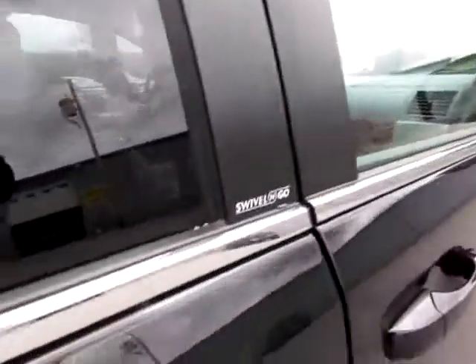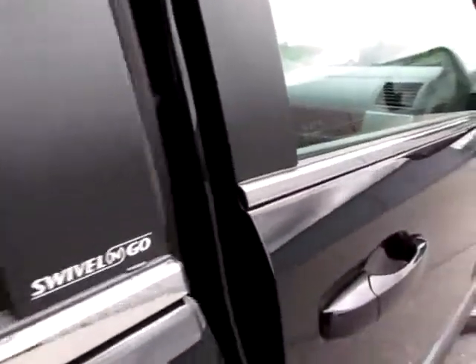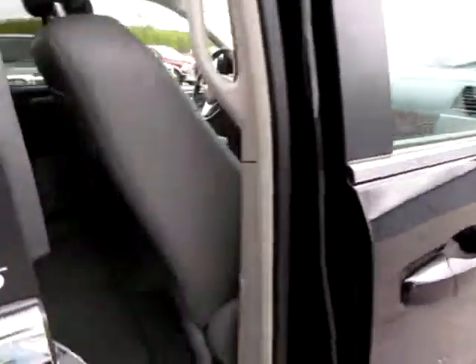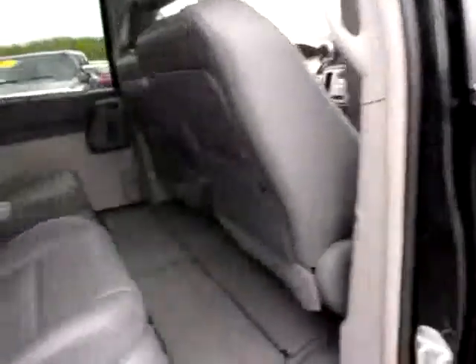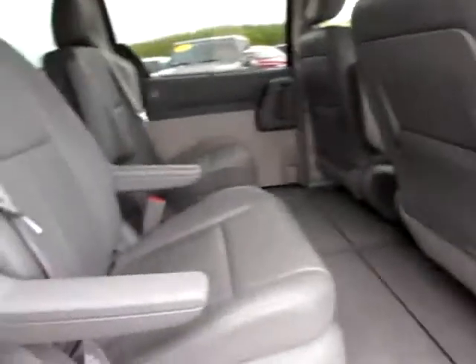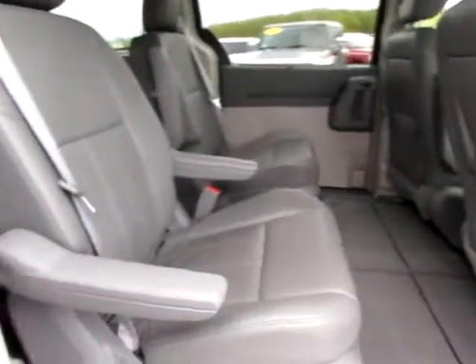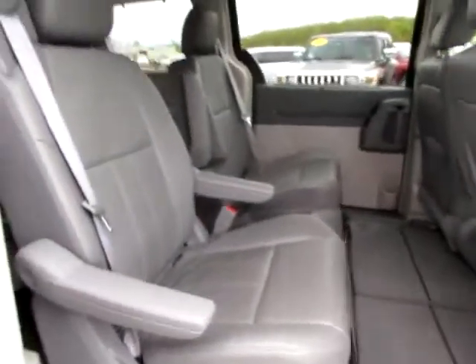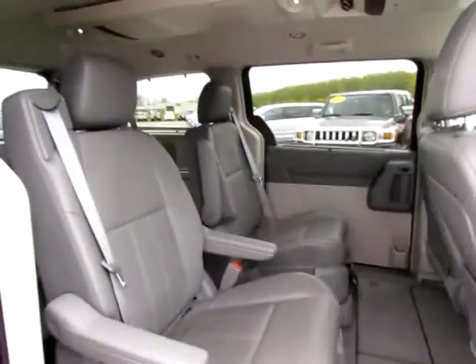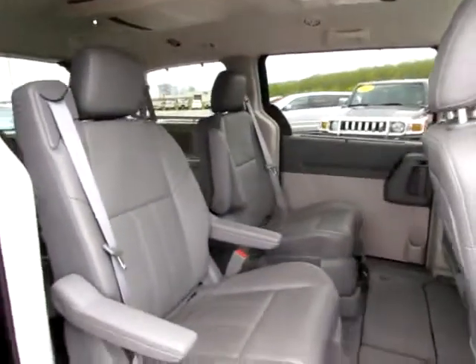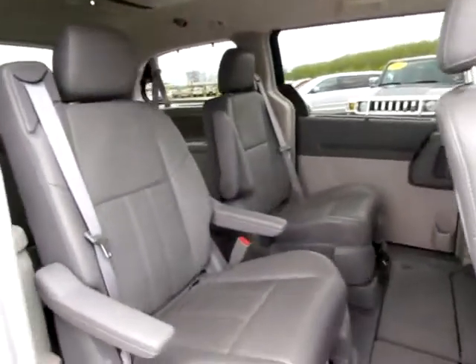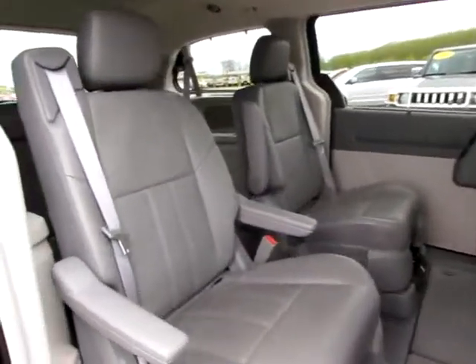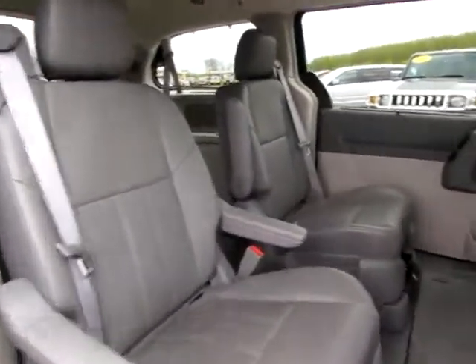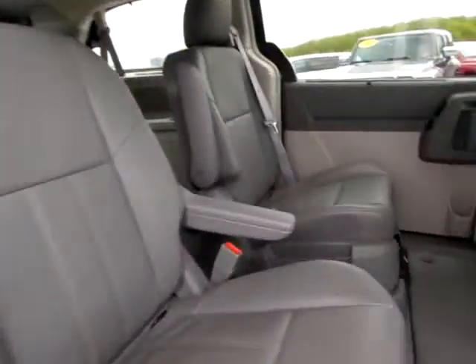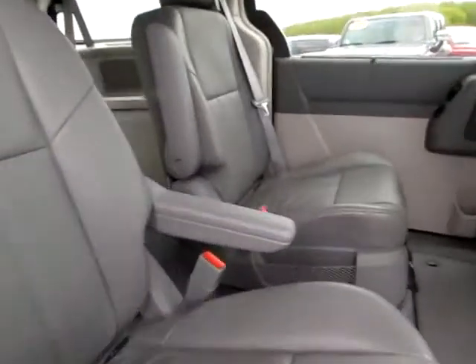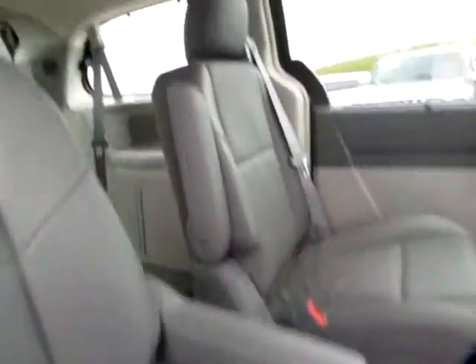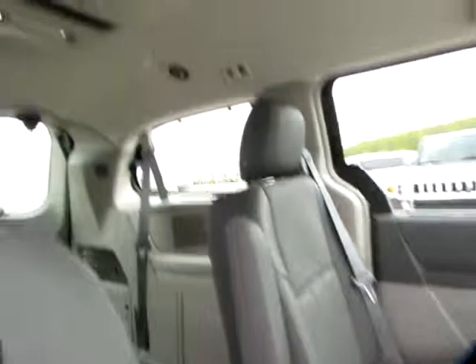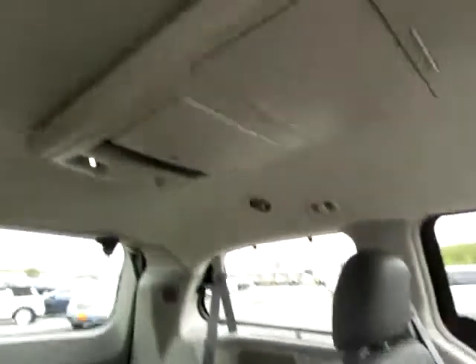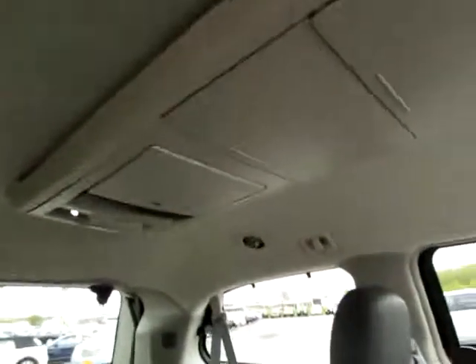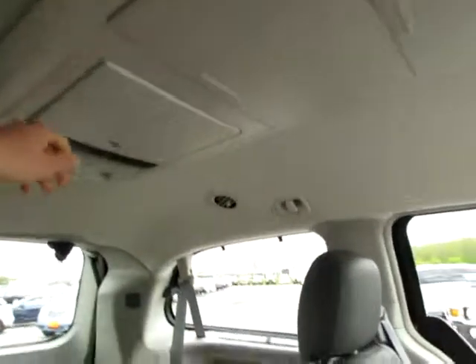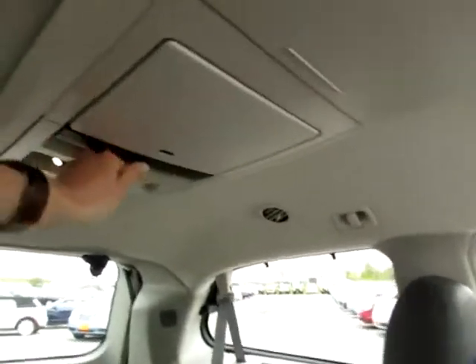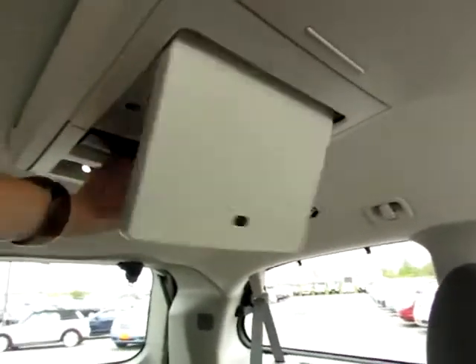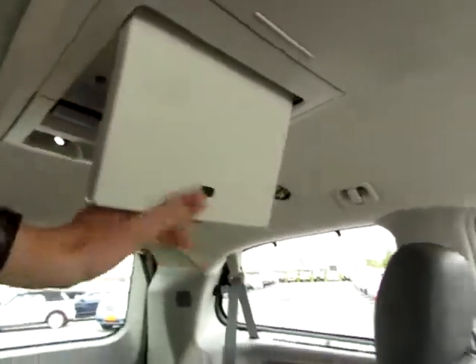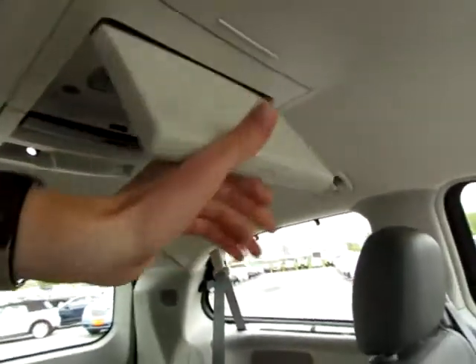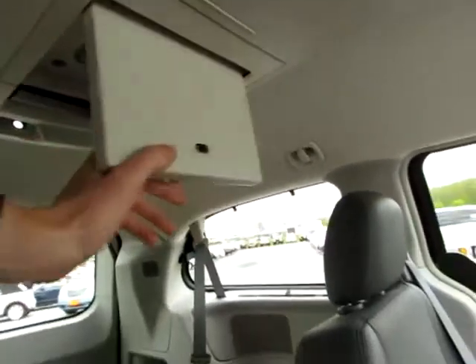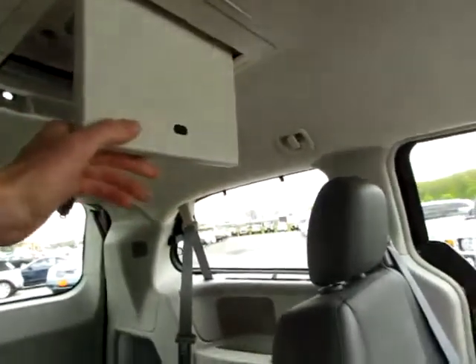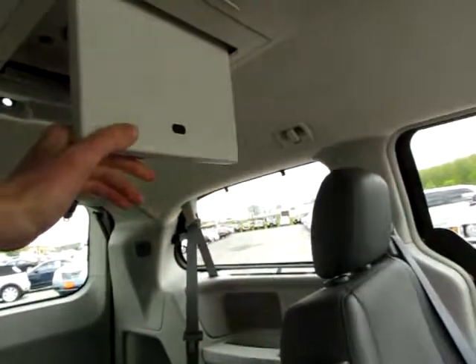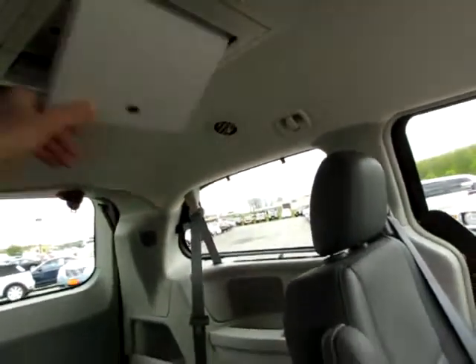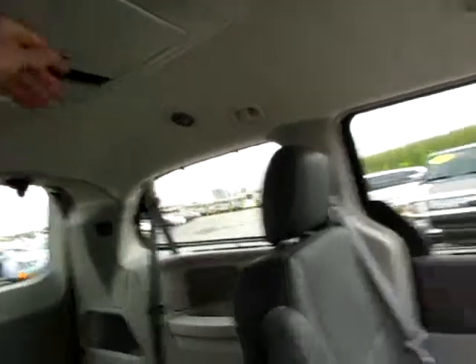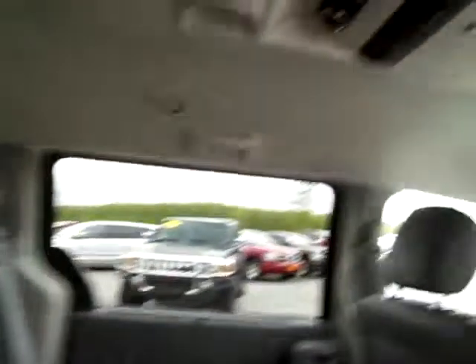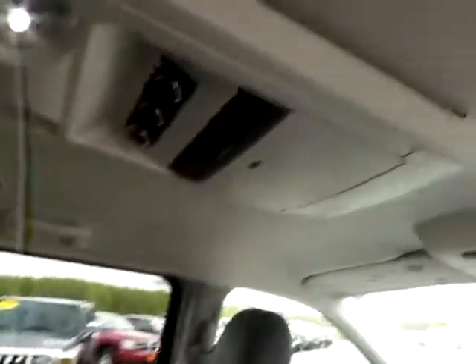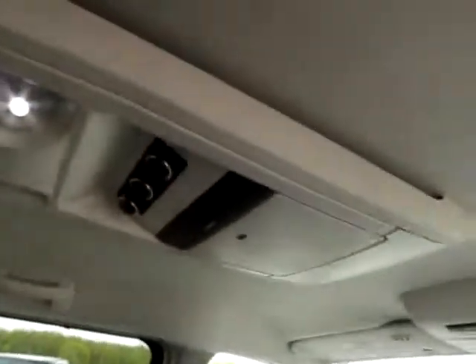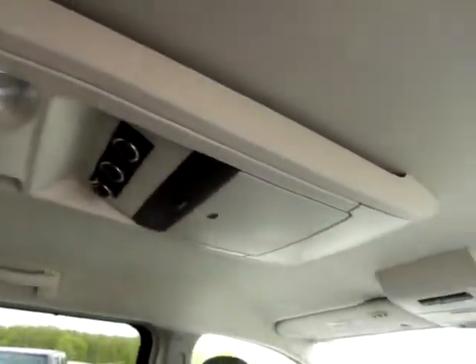Swivel and go — you can turn both of these middle seats around to face the back. It does have a DVD system, two screens: one up there and one there.